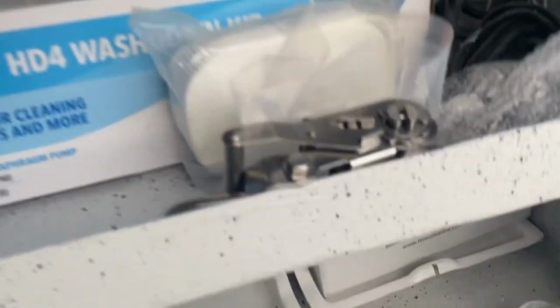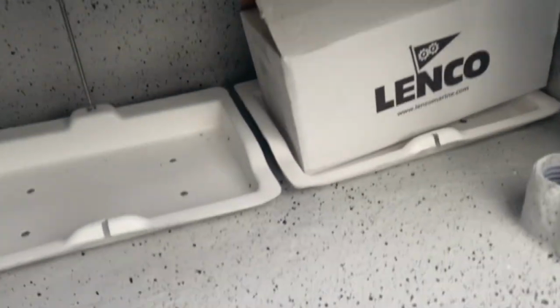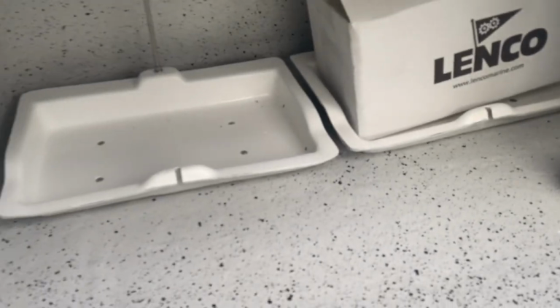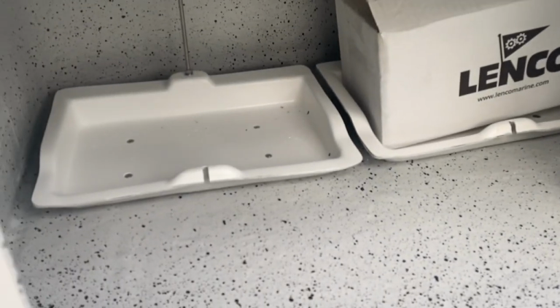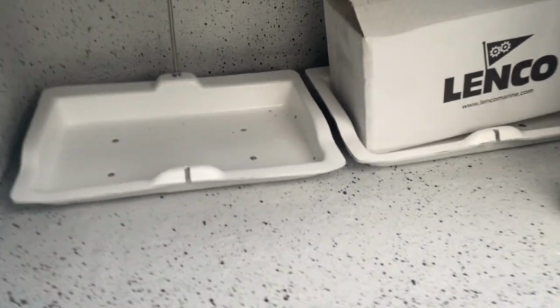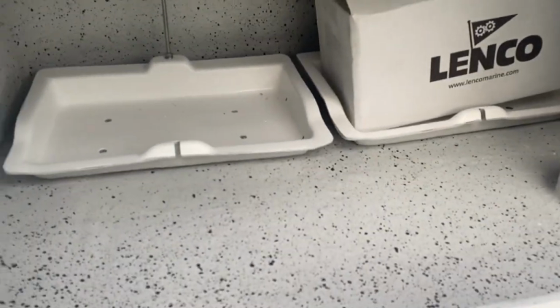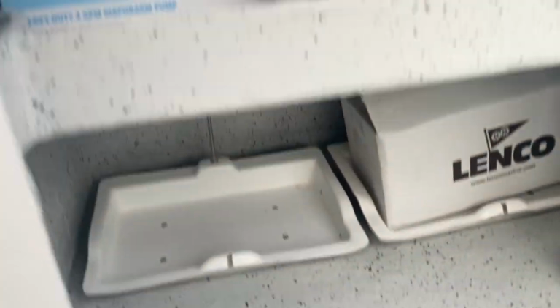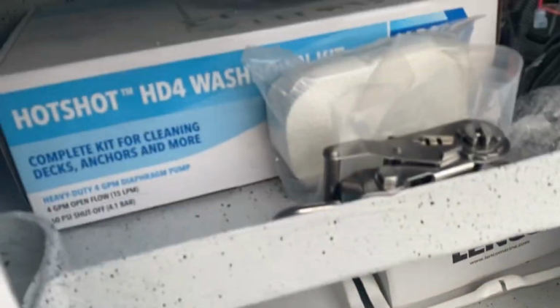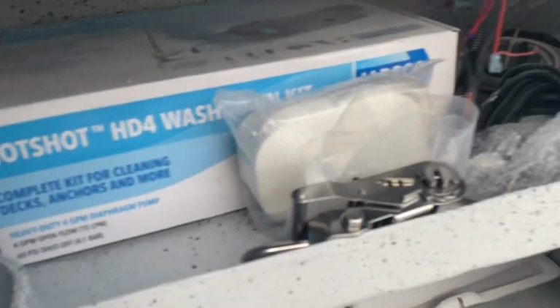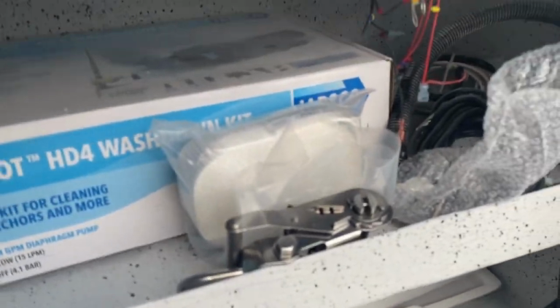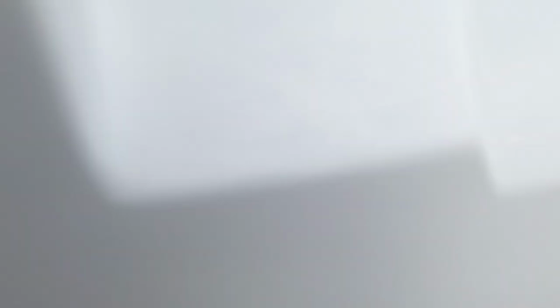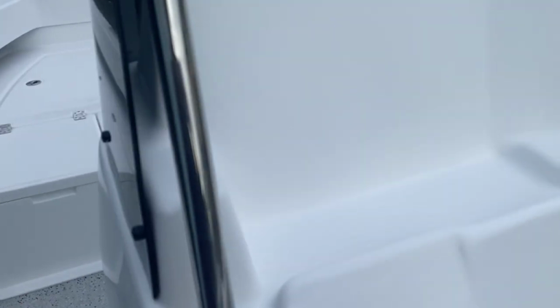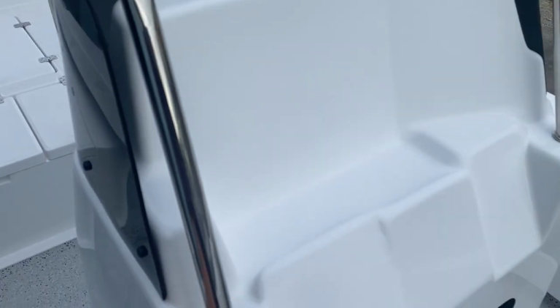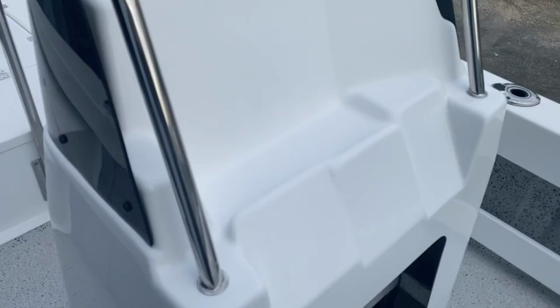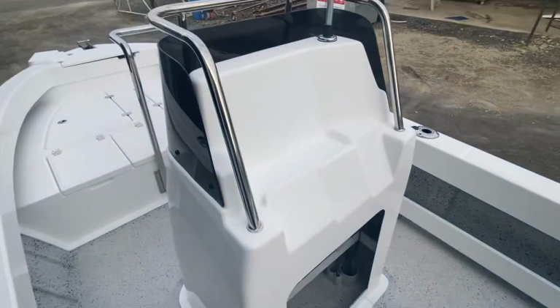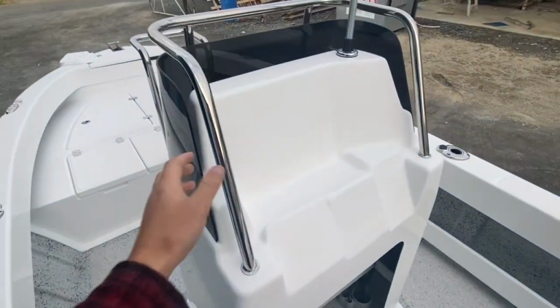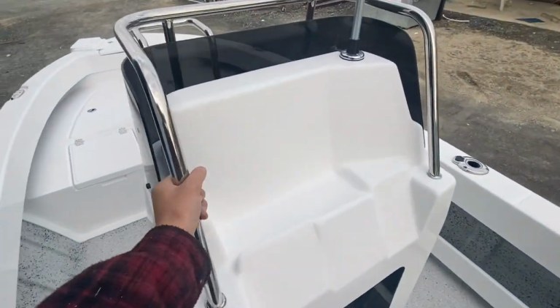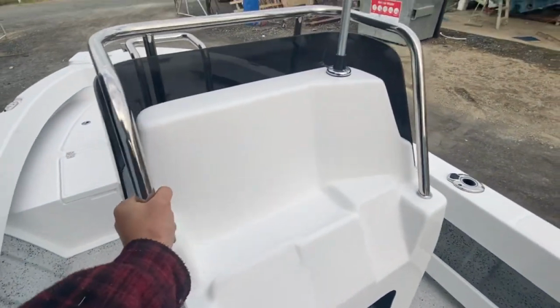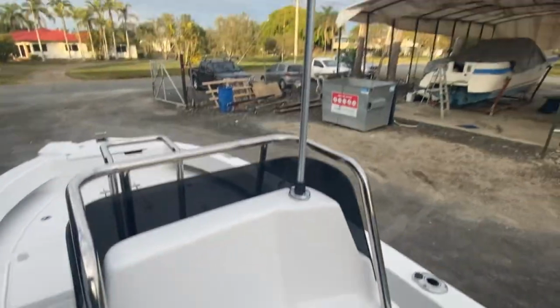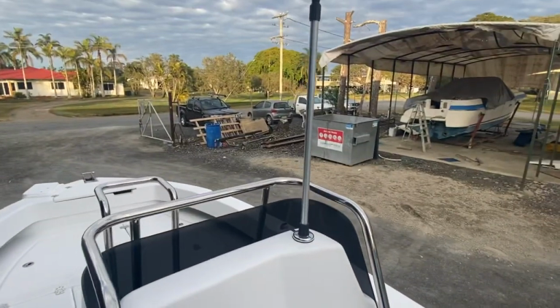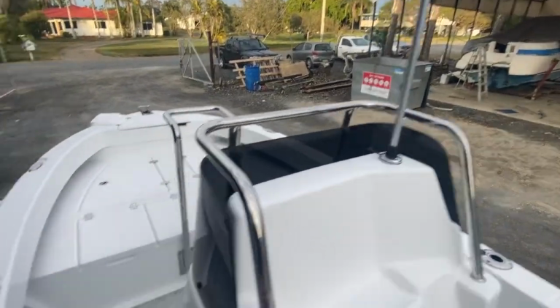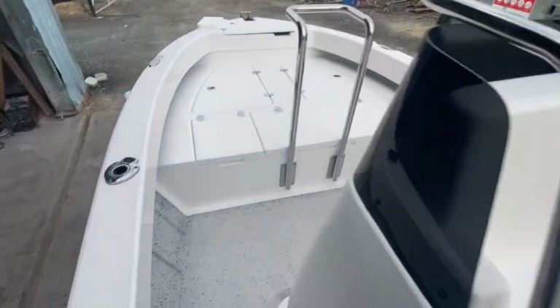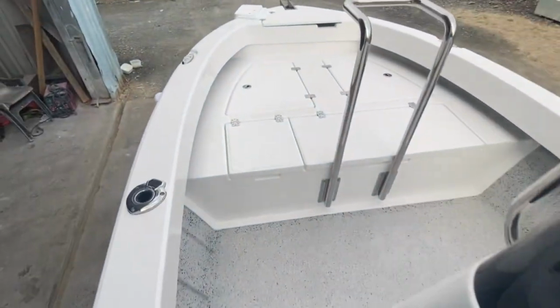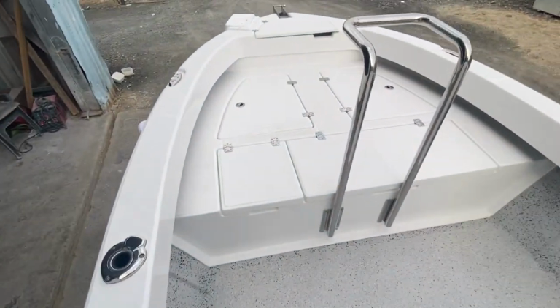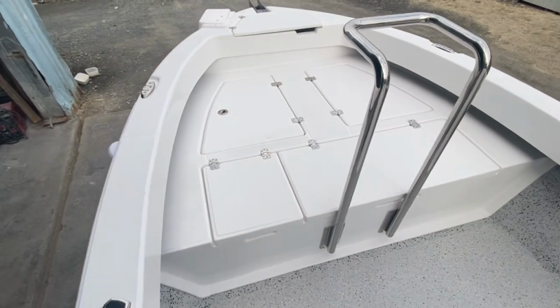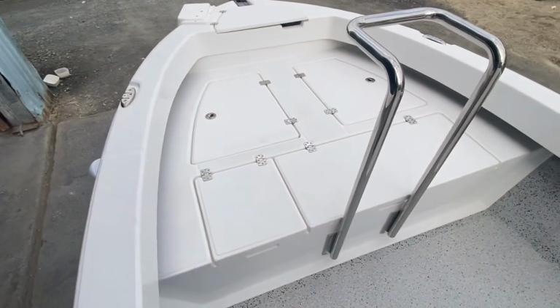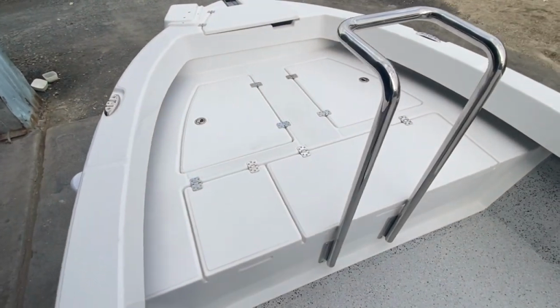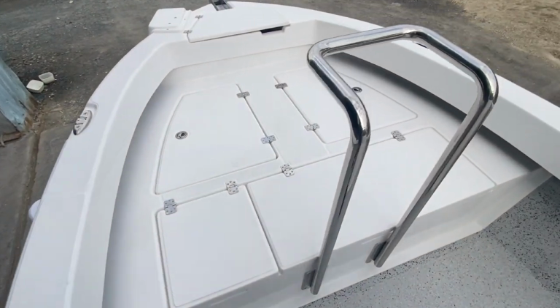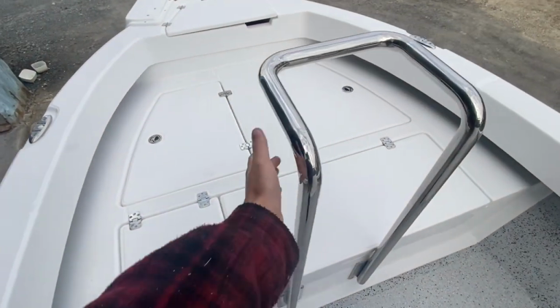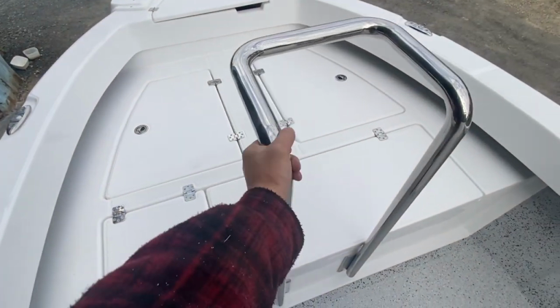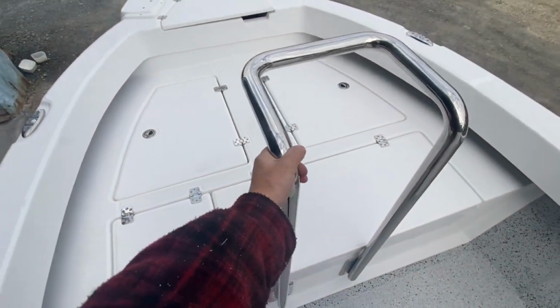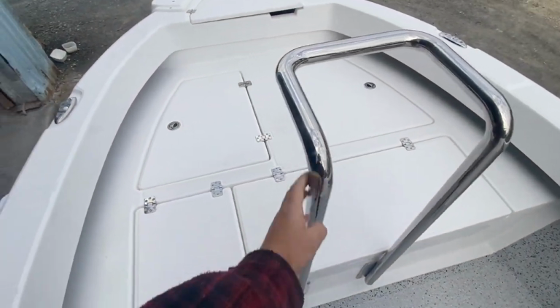Got two battery trays down in the bottom here. There we got the stainless steel grab rail, anchor light, and the cast platform — this is the large cast platform.